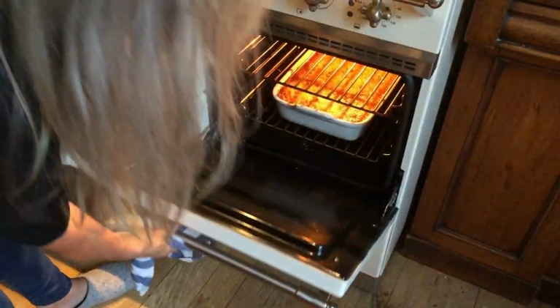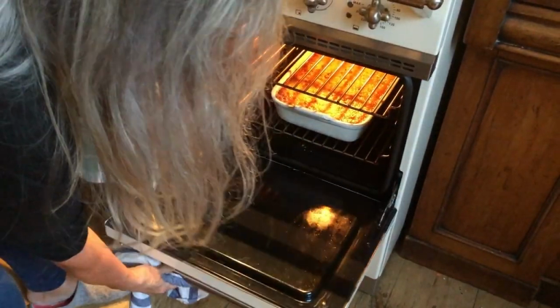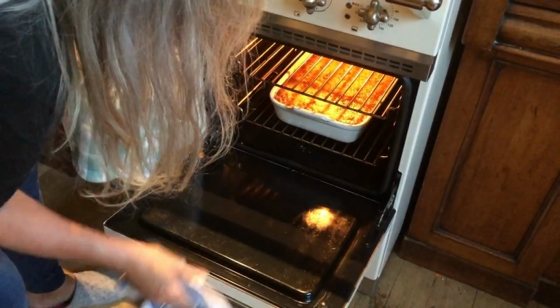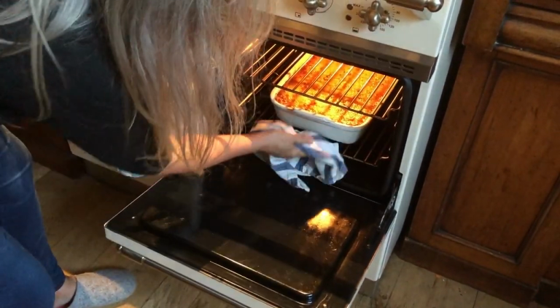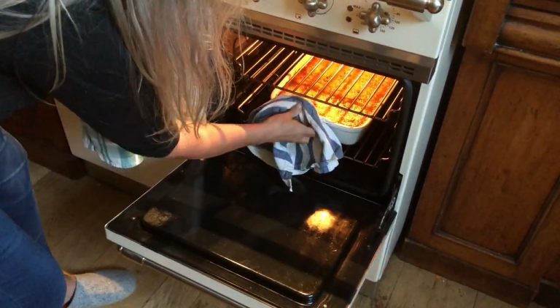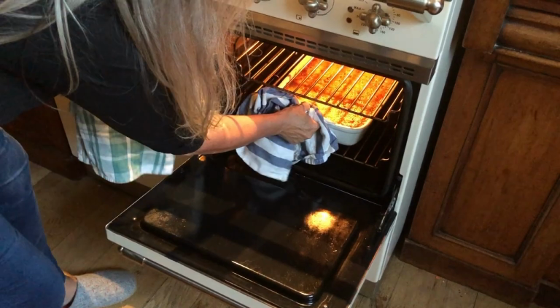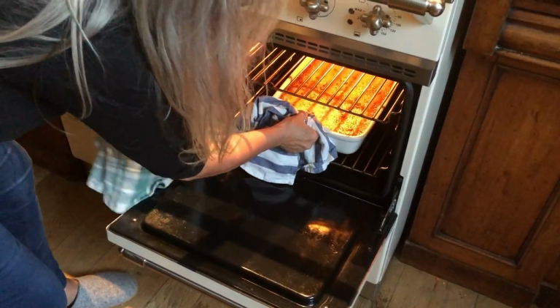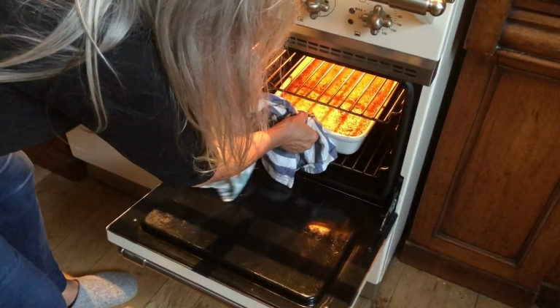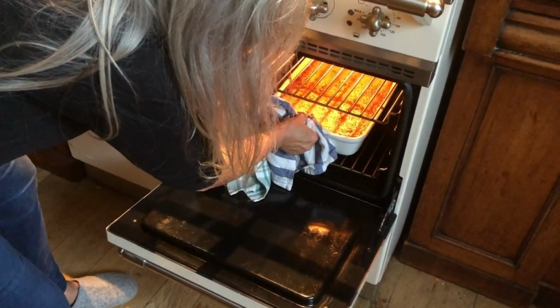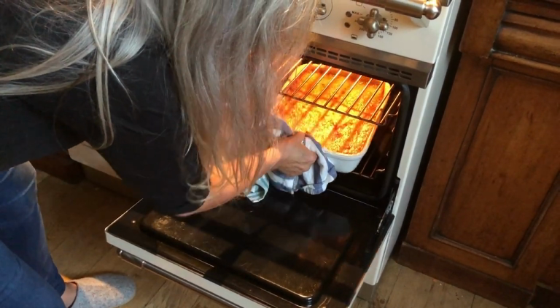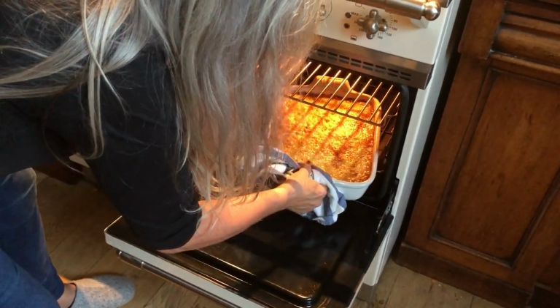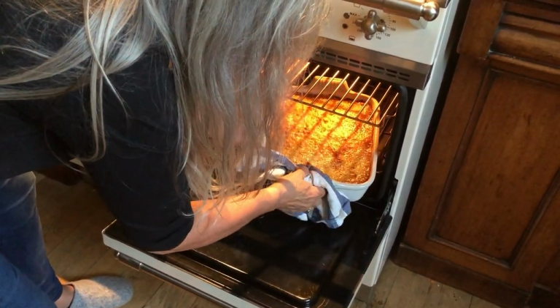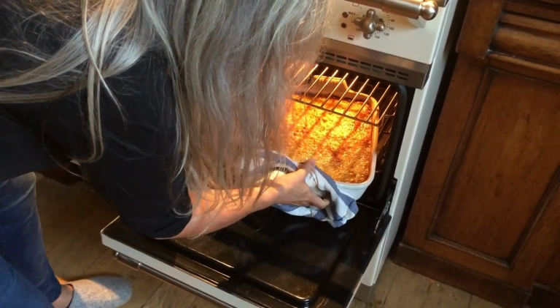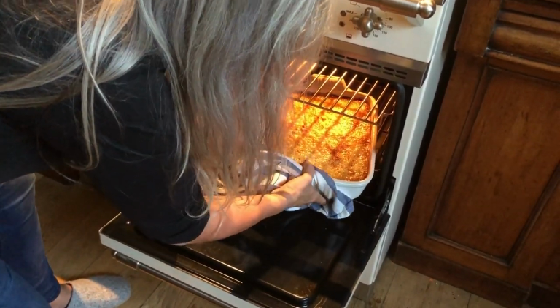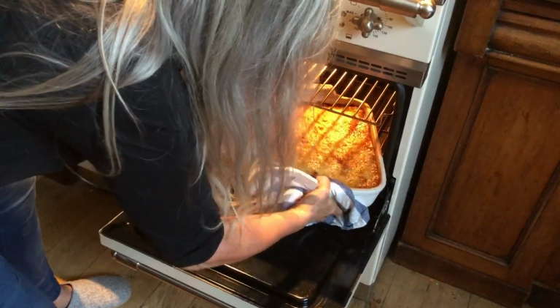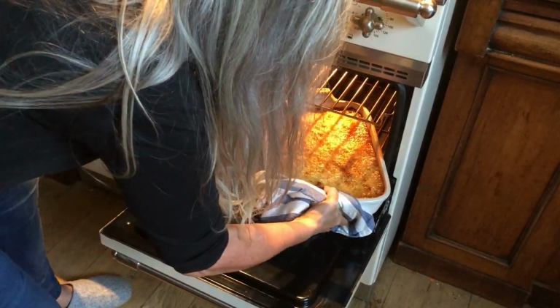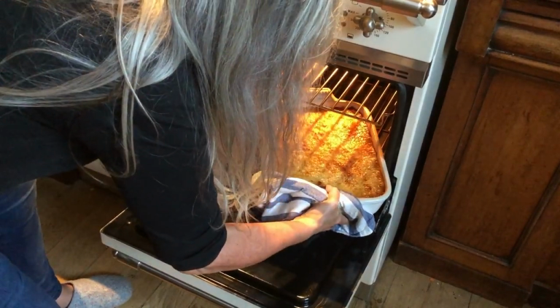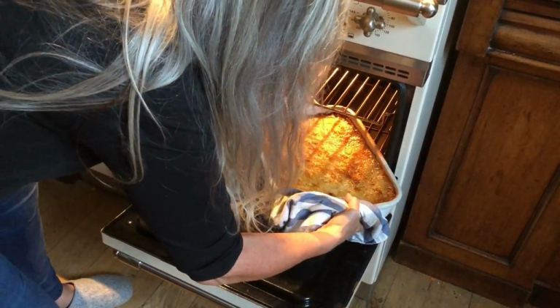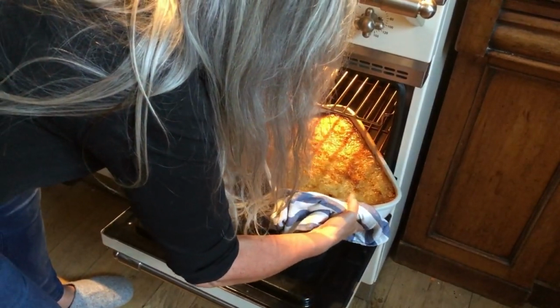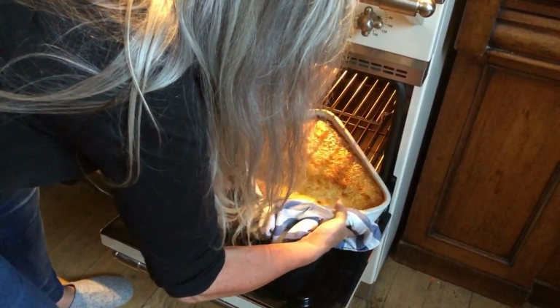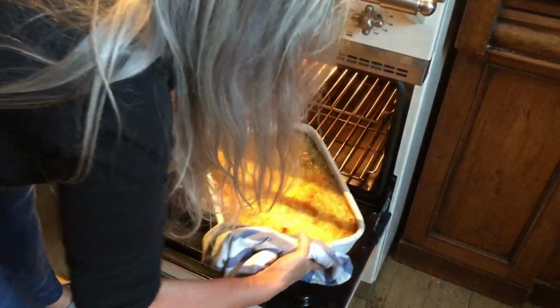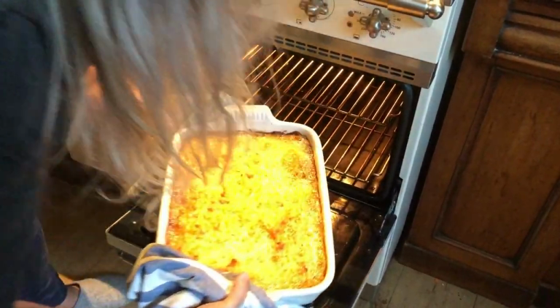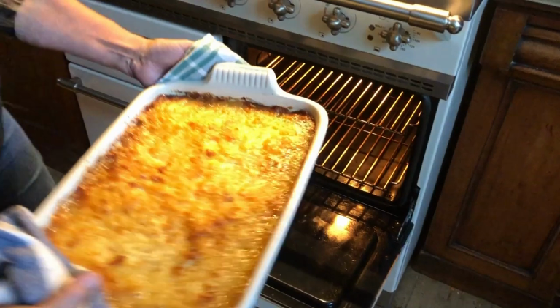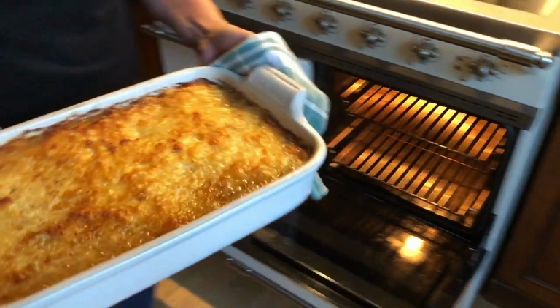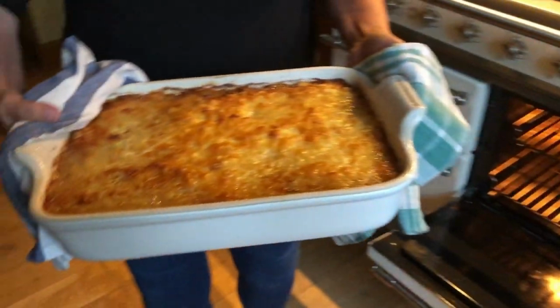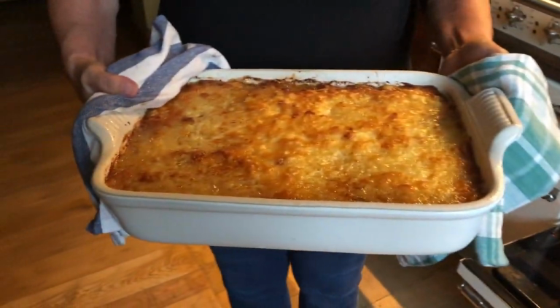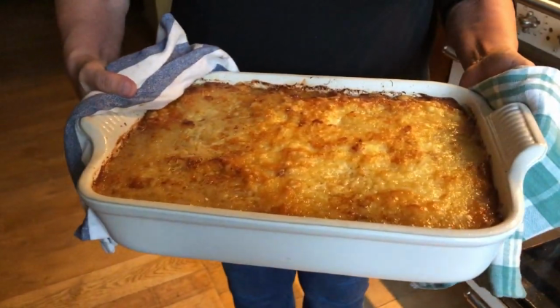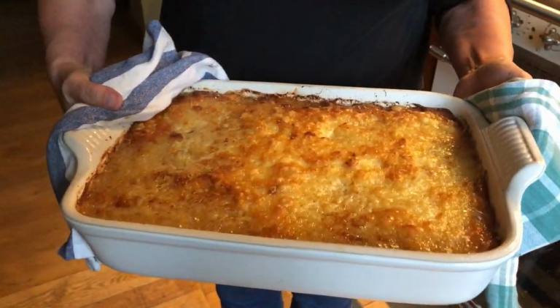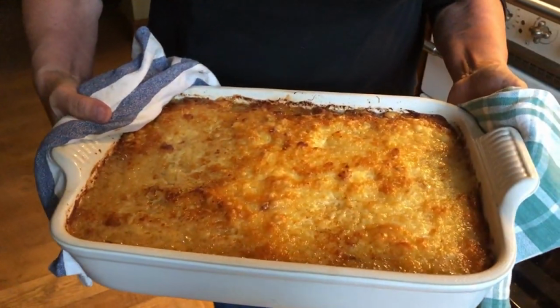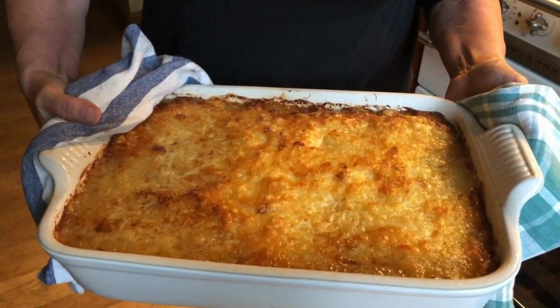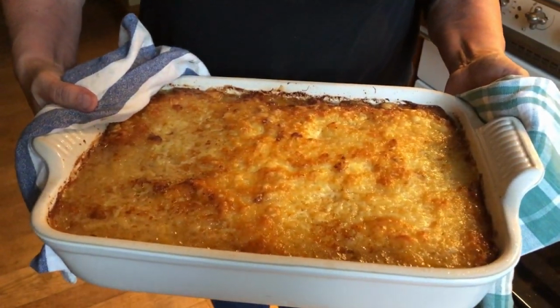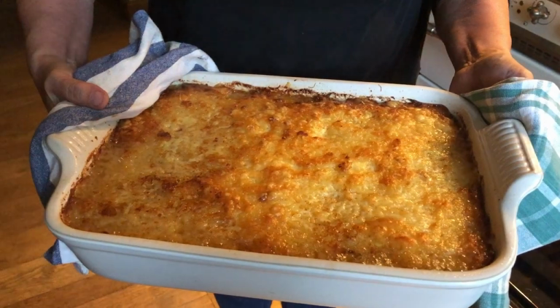This has actually been in for 40 minutes because it's quite a big pie for us. It has to be said that it looks amazing — hope you're hungry!